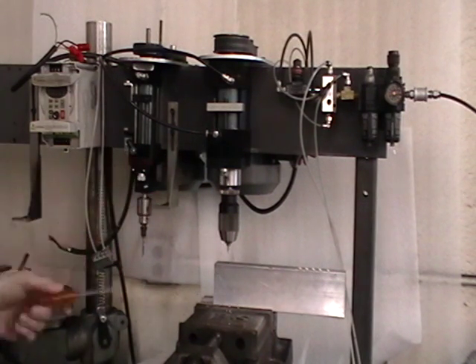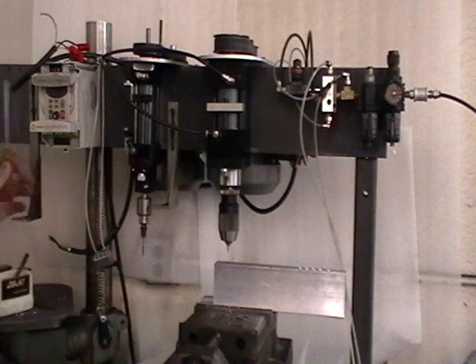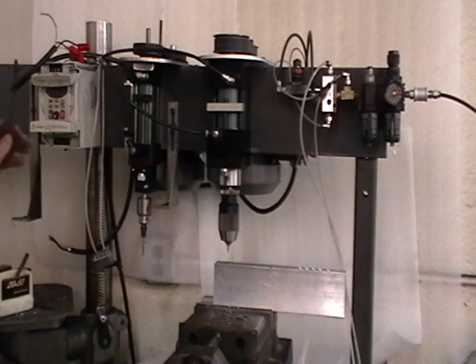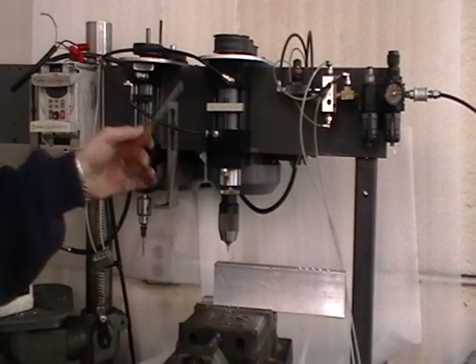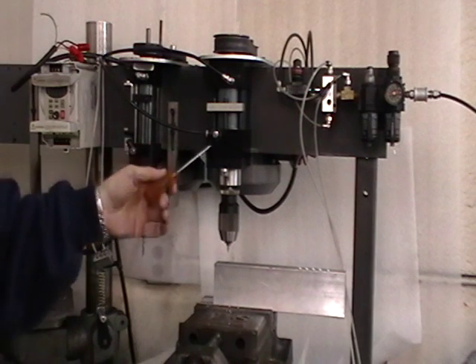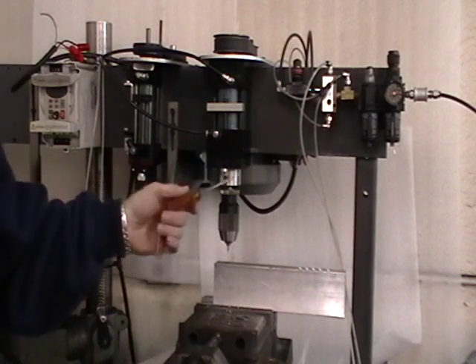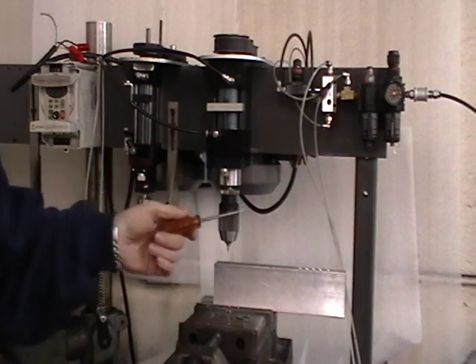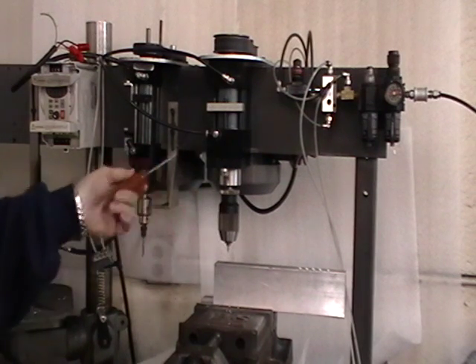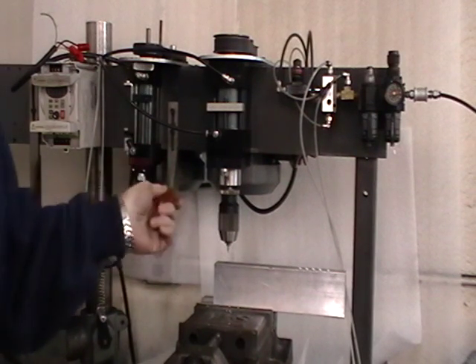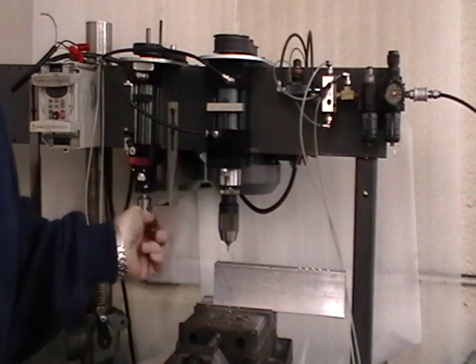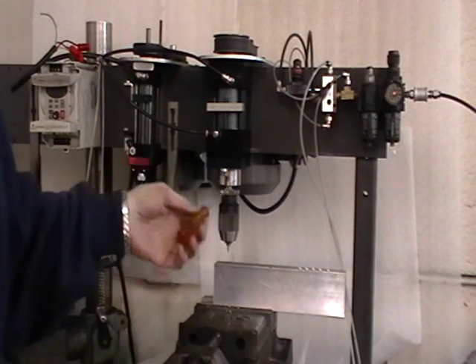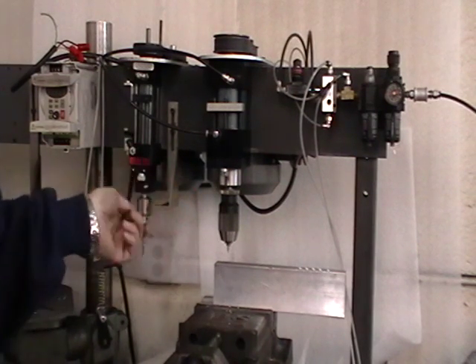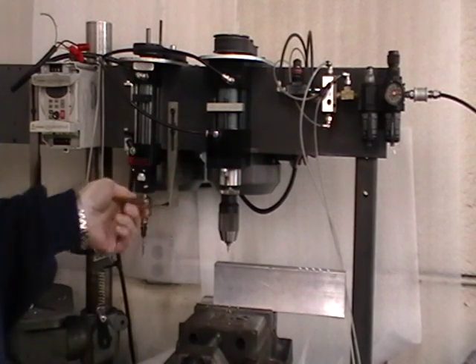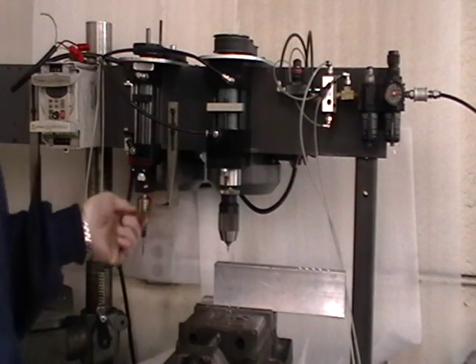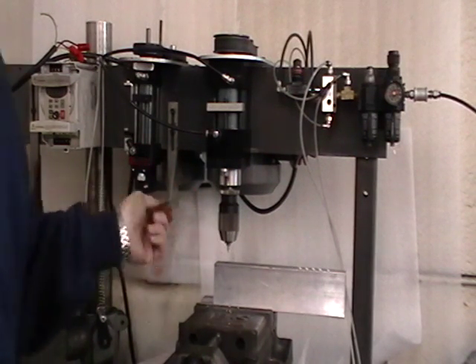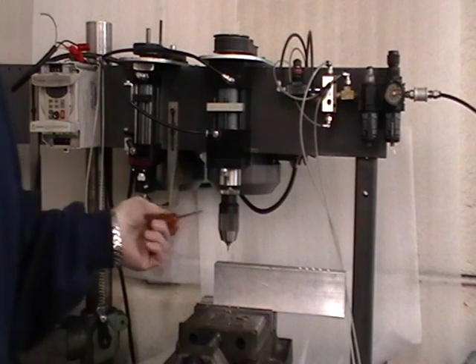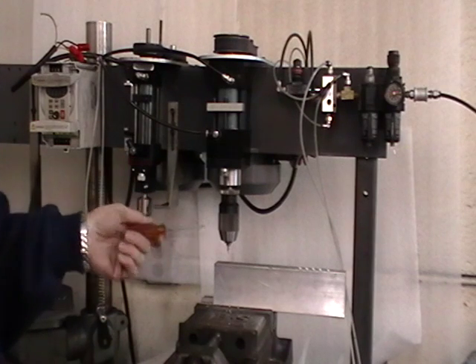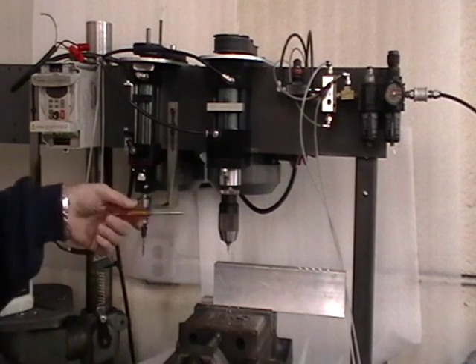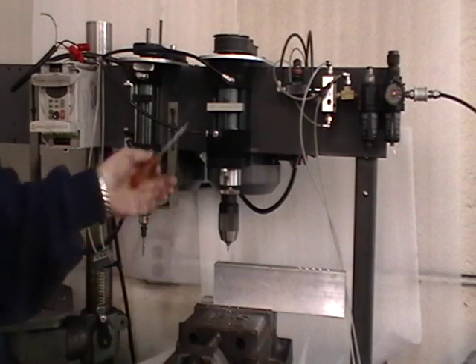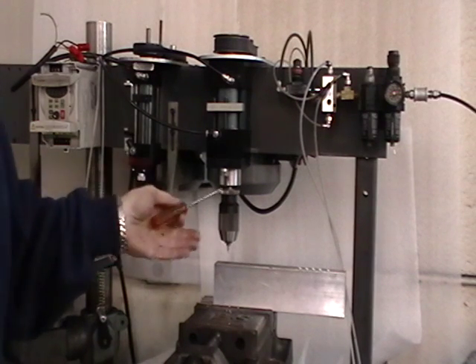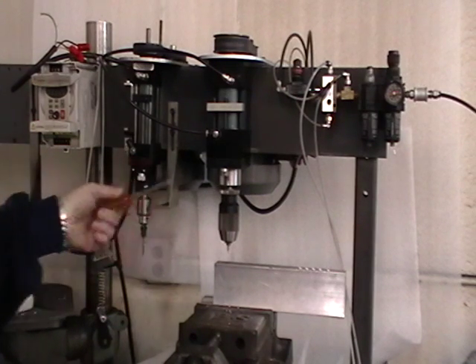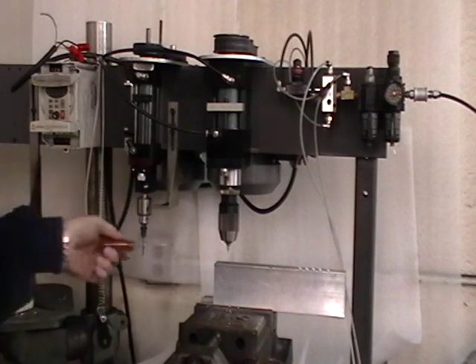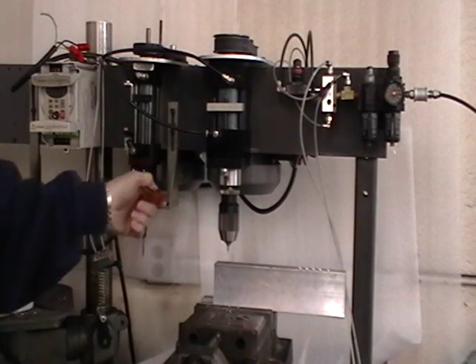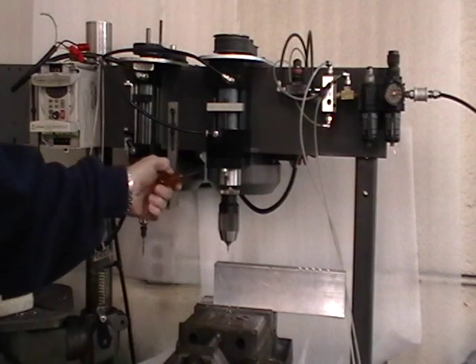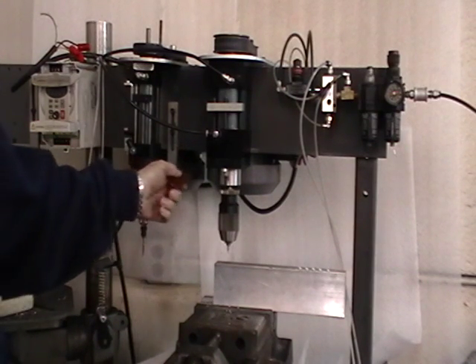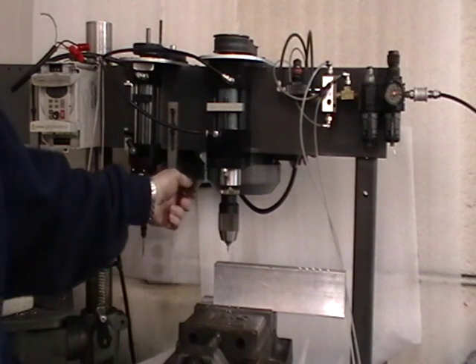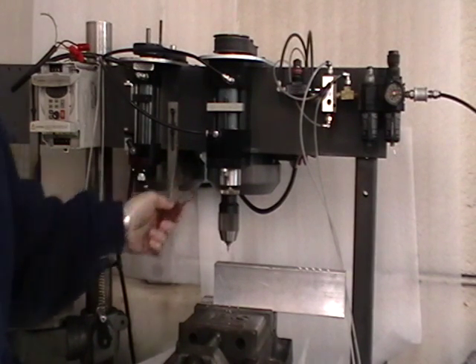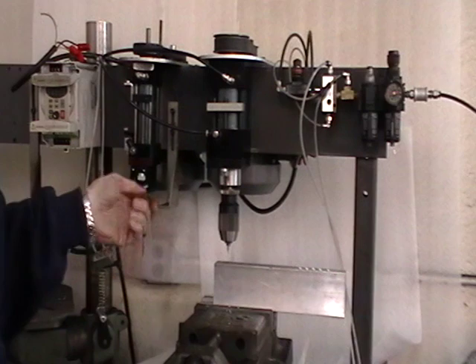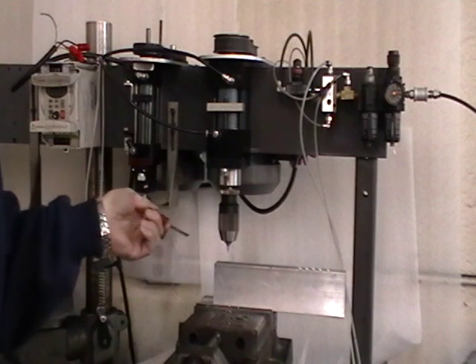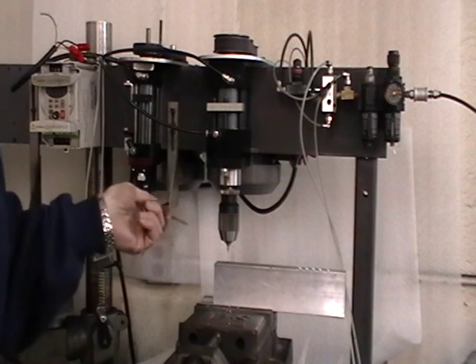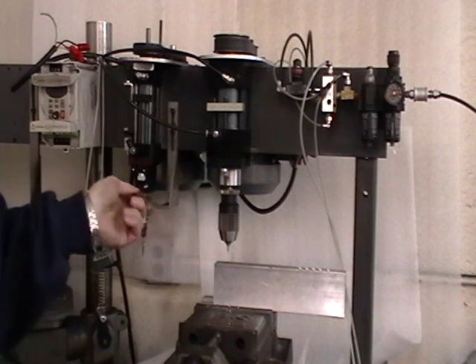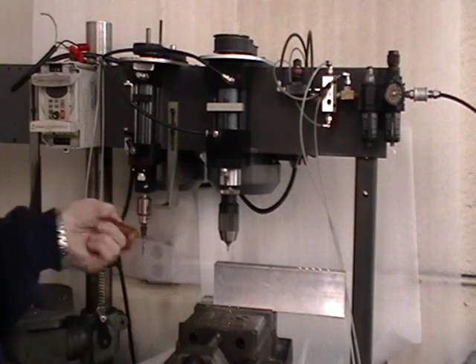It has considerably more thrust — more than double the thrust of our standard 150-250 series drill unit. It has over 400 pounds of thrust. This happens to have a one horsepower at 1,725 RPM motor.